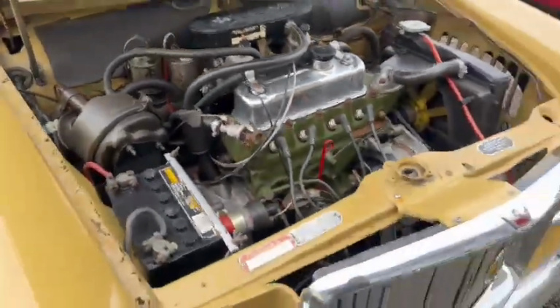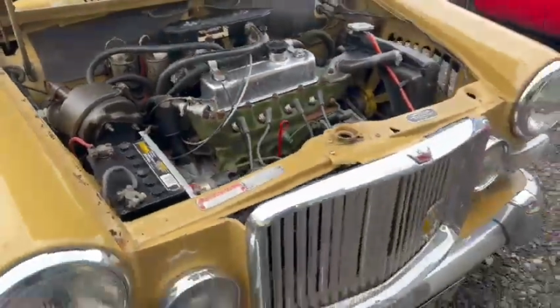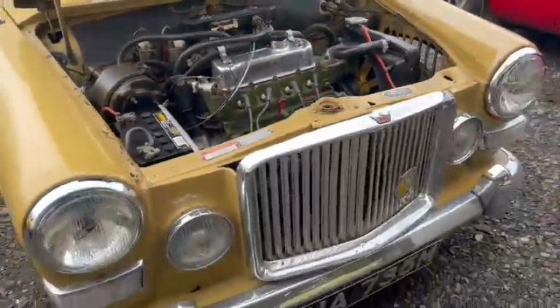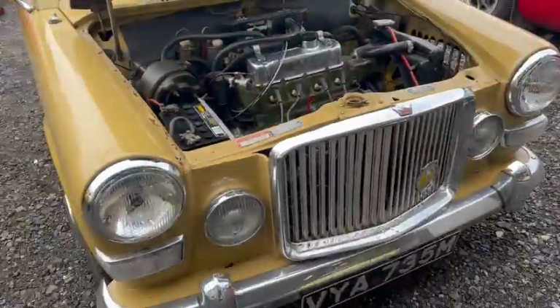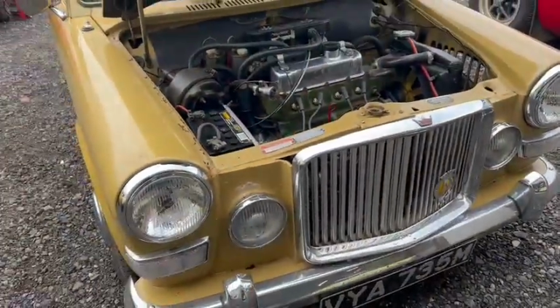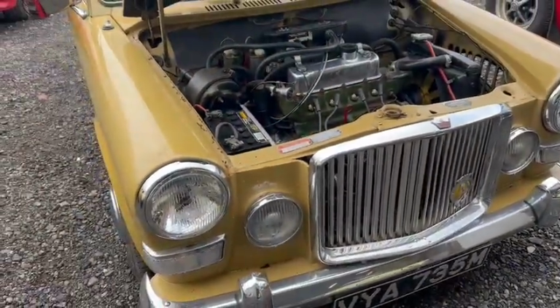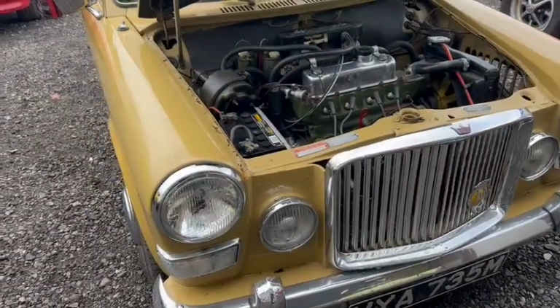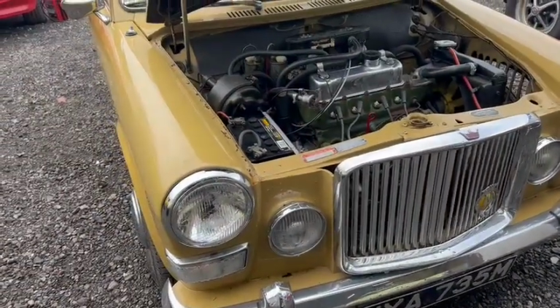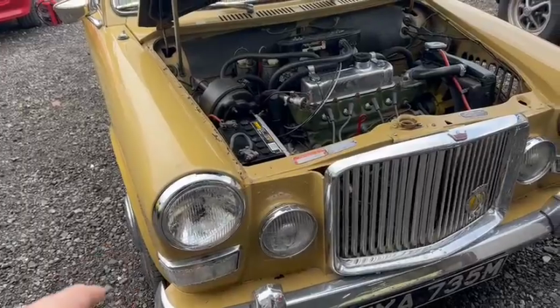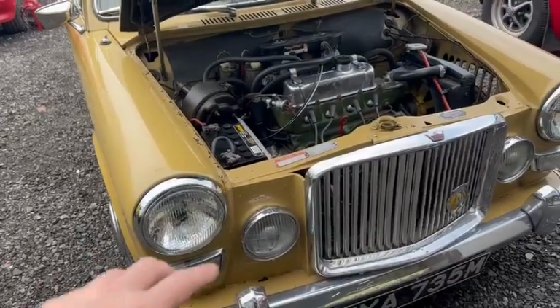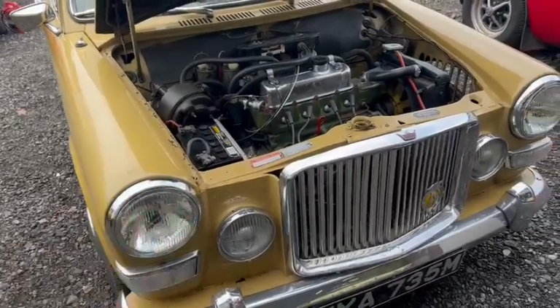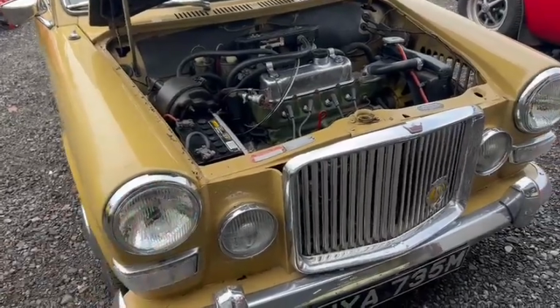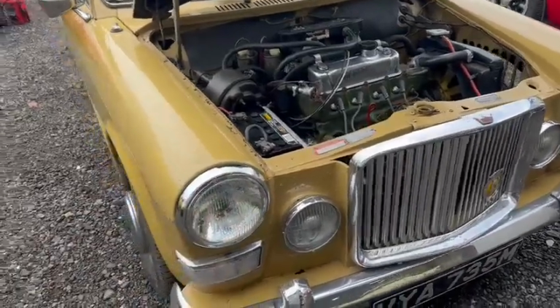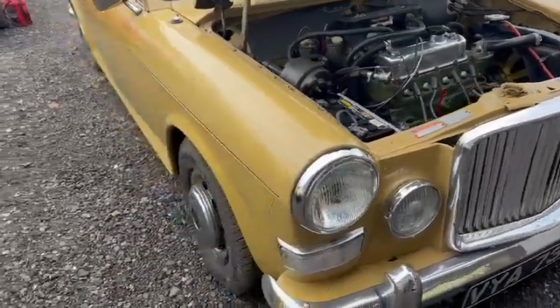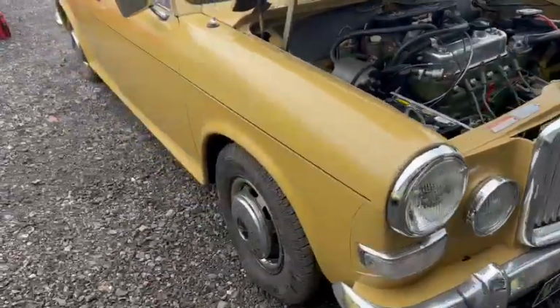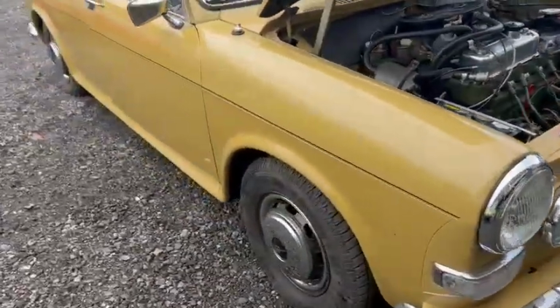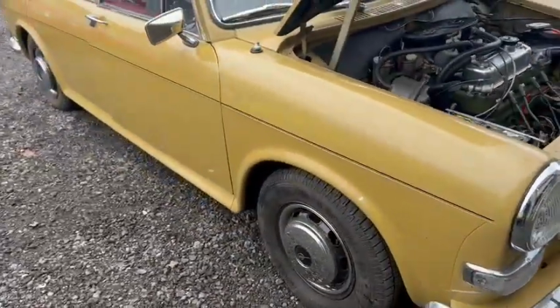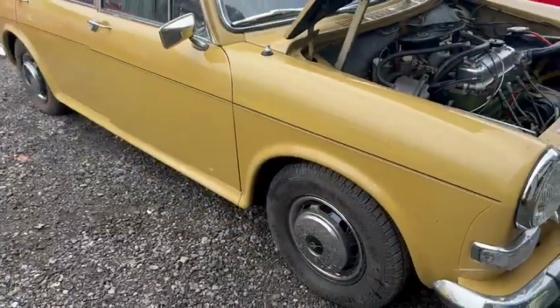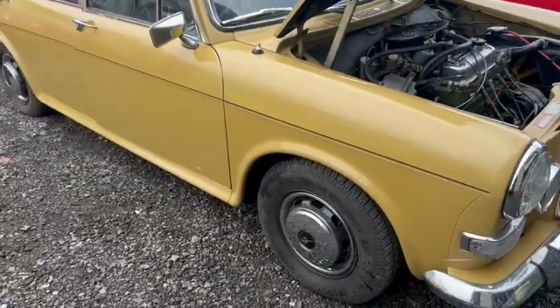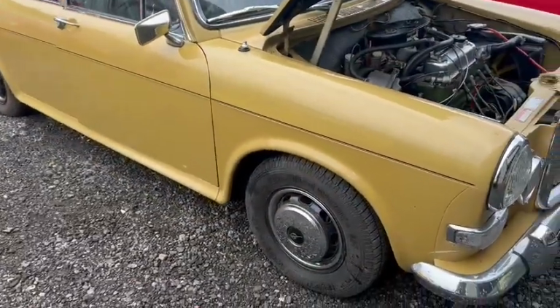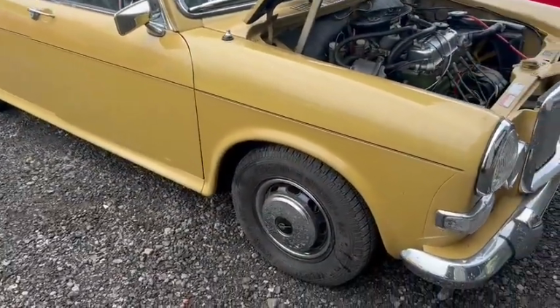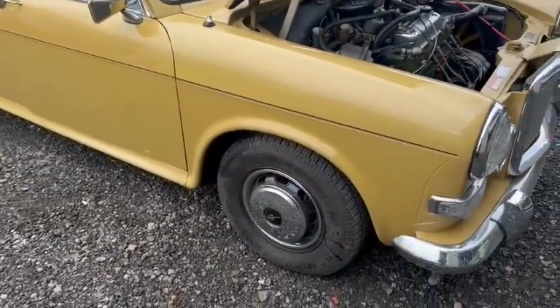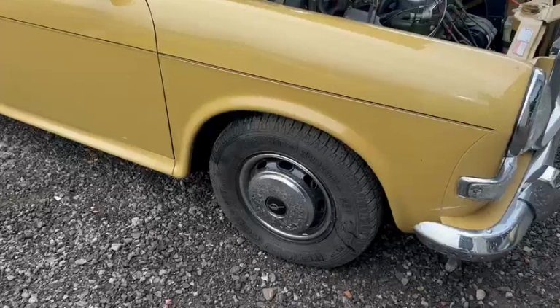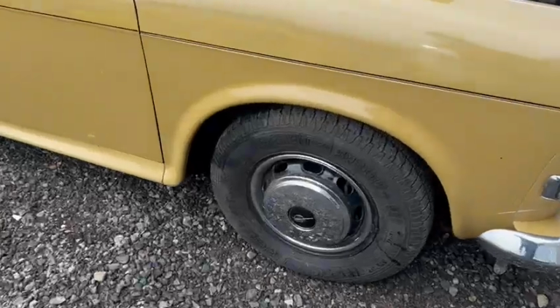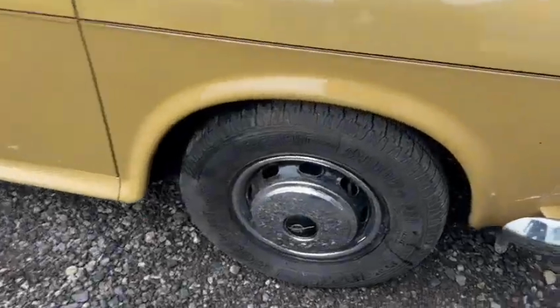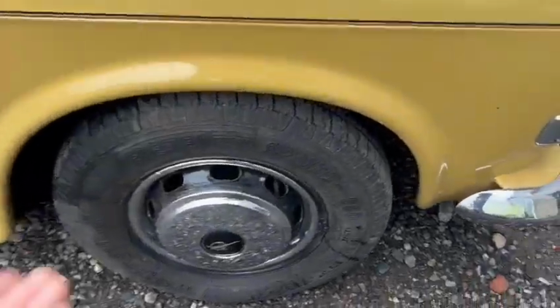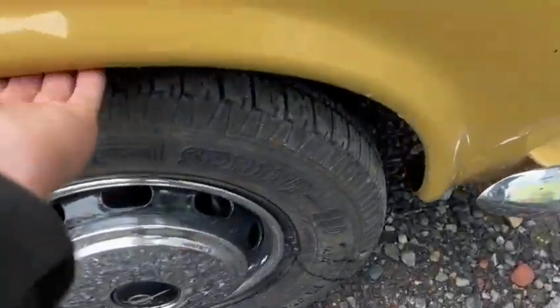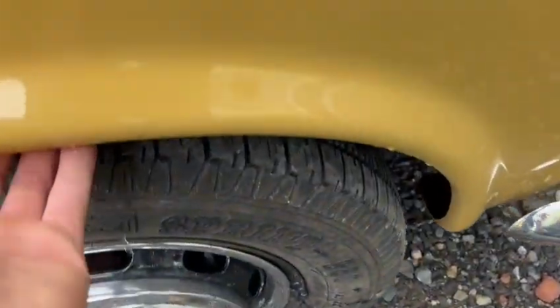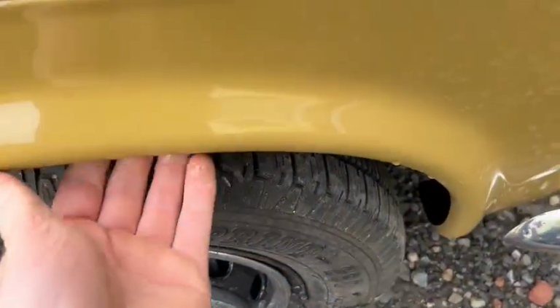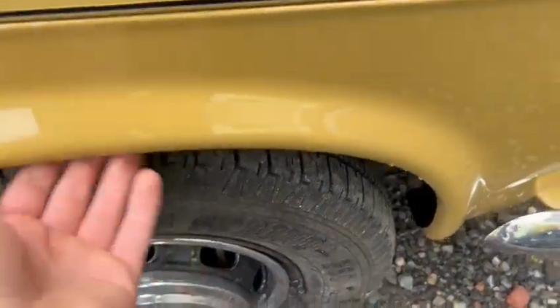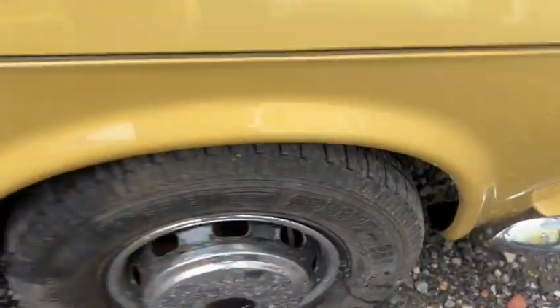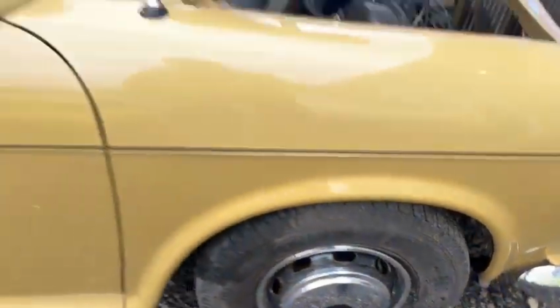Lovely front grille, nice chrome work on the front bumper, headlights, surrounds and bits and pieces — all nice and tidy. Fairly straight down the sides as well, arches and things all got a good lip to them.